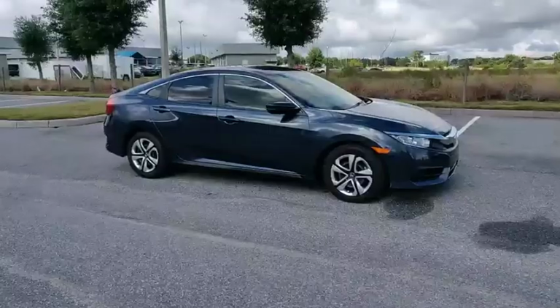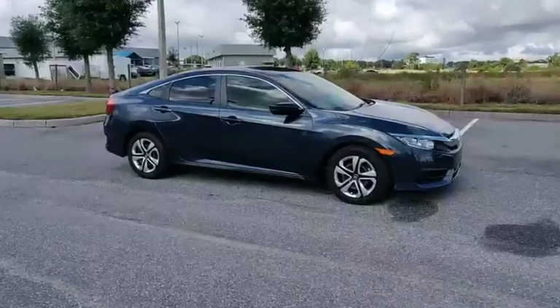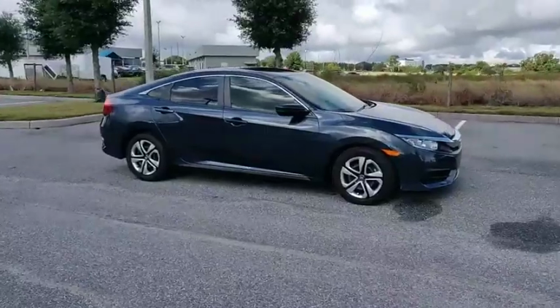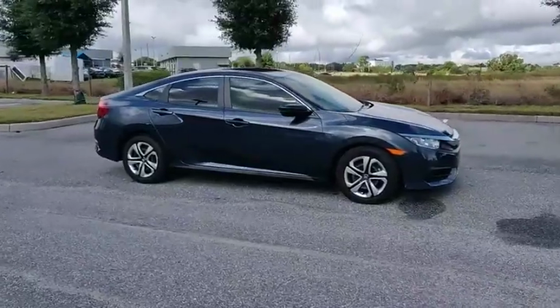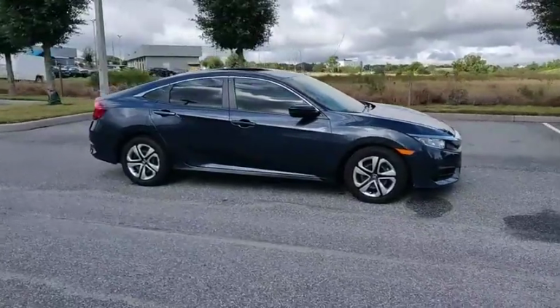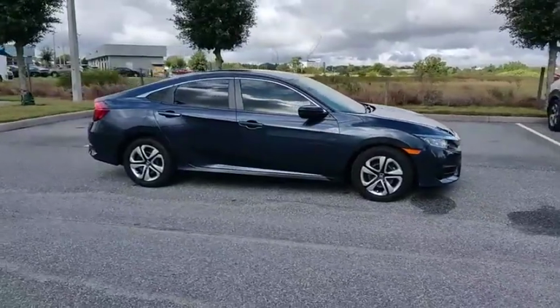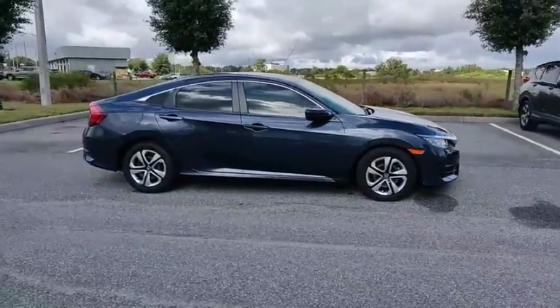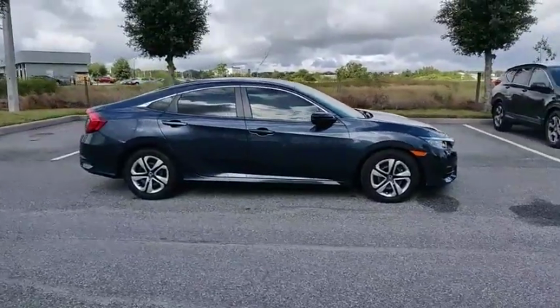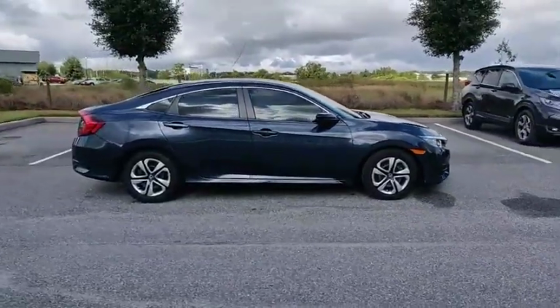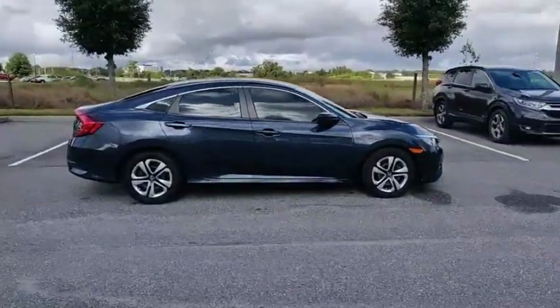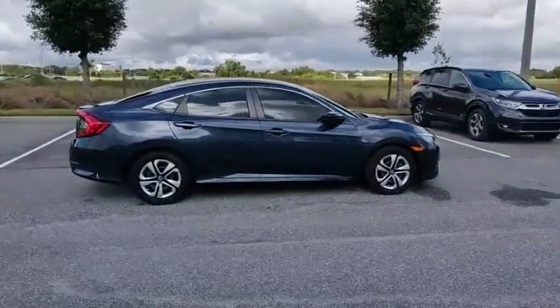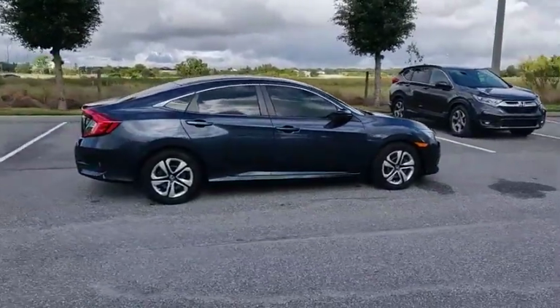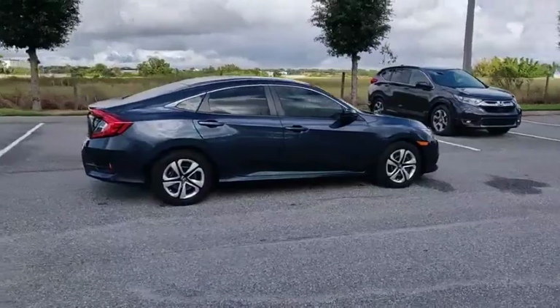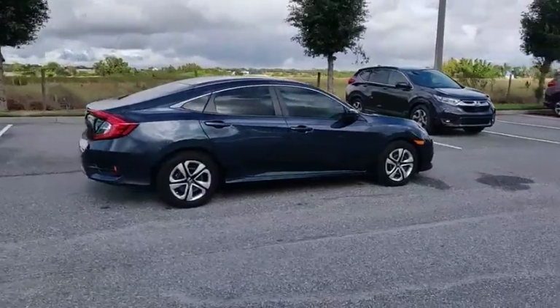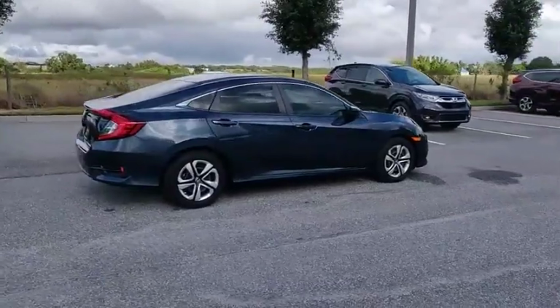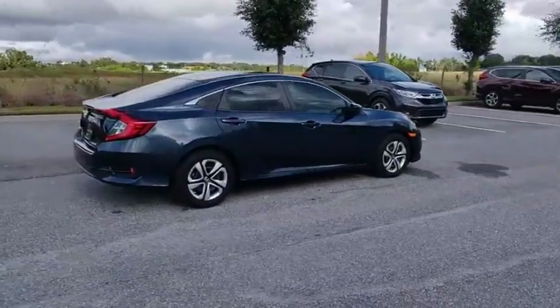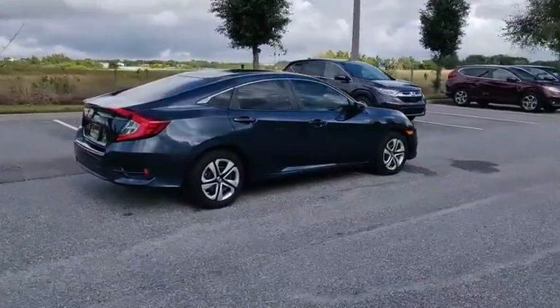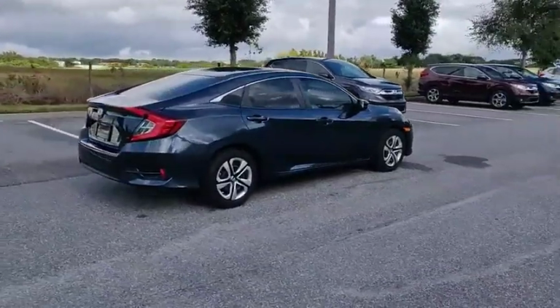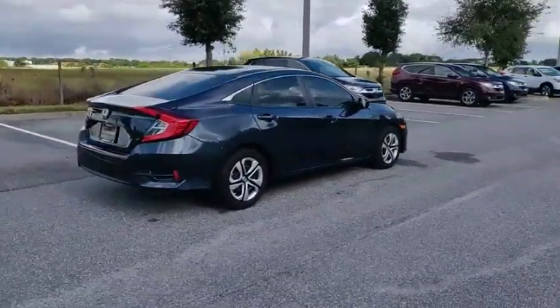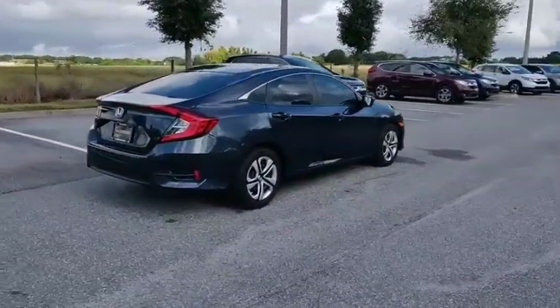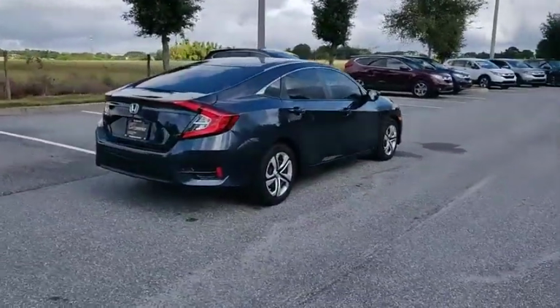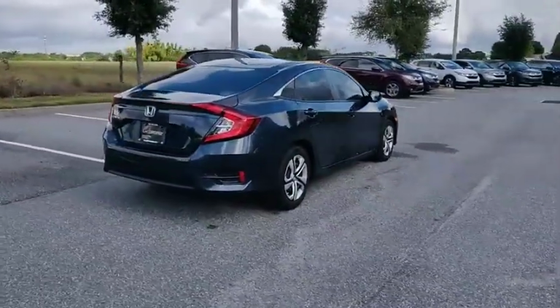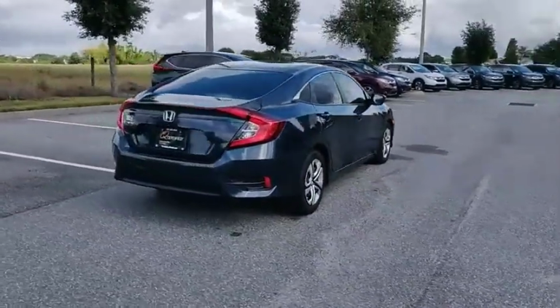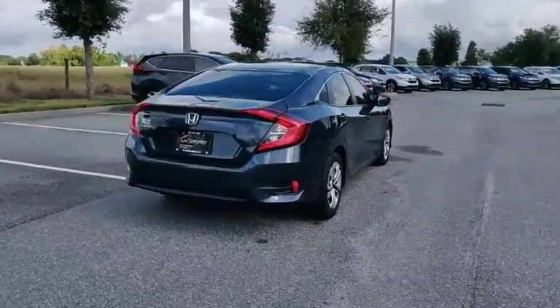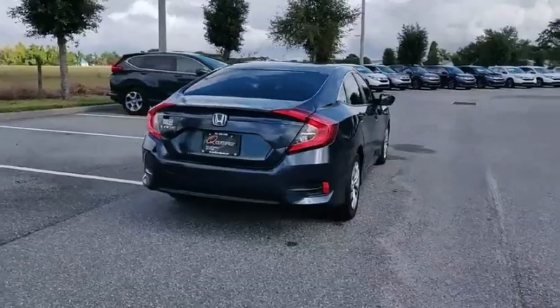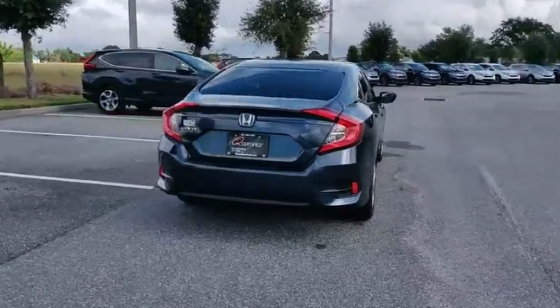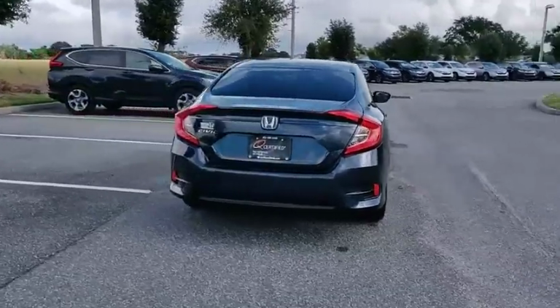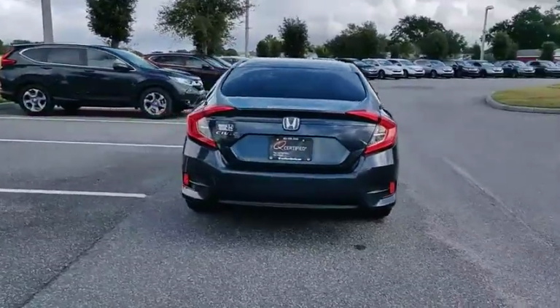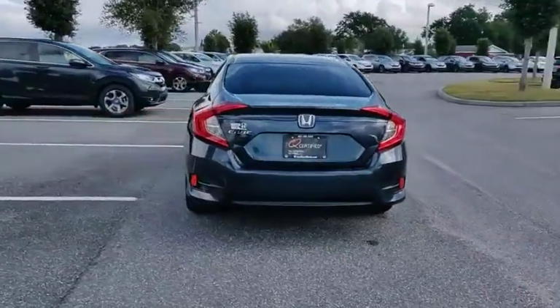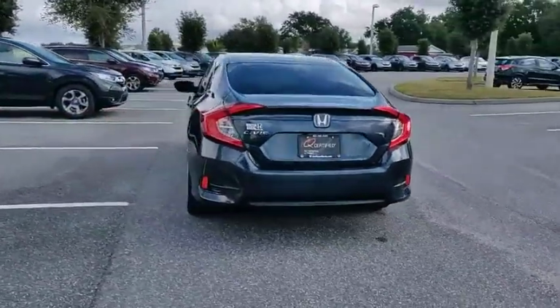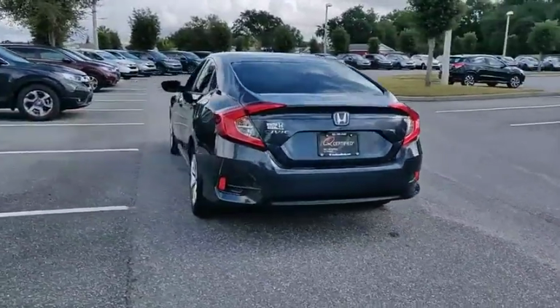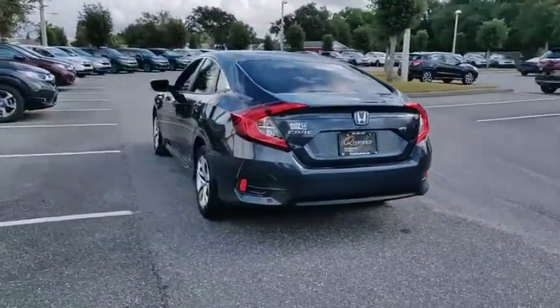We are pleased to show you the 2016 Honda Civic. Practical, with awesome gas mileage and incredibly reliable, it is priced below $20,000. This vehicle has less than 20,000 miles.